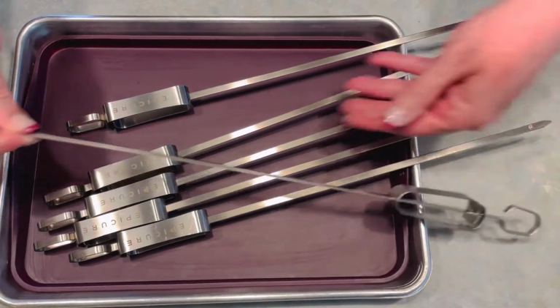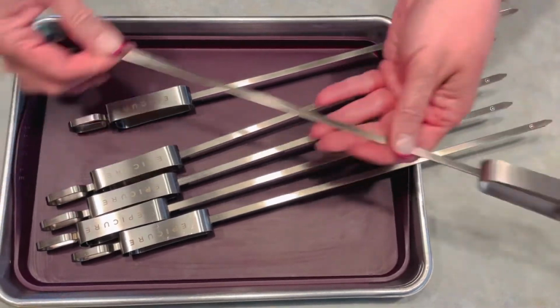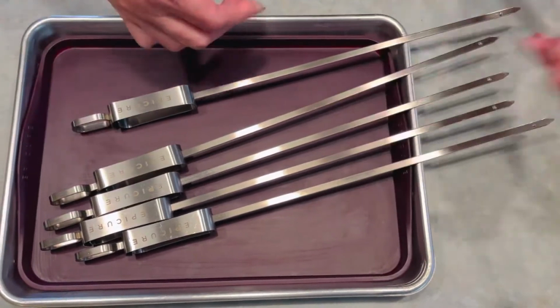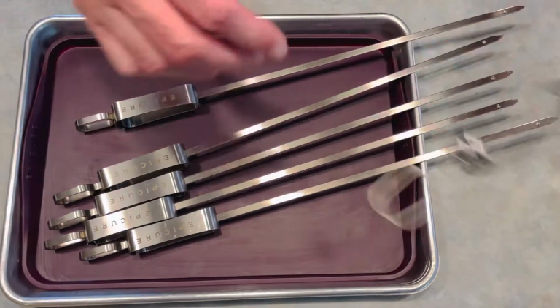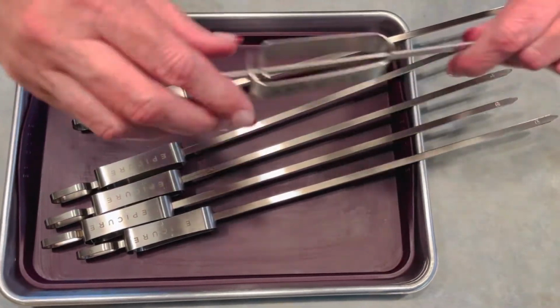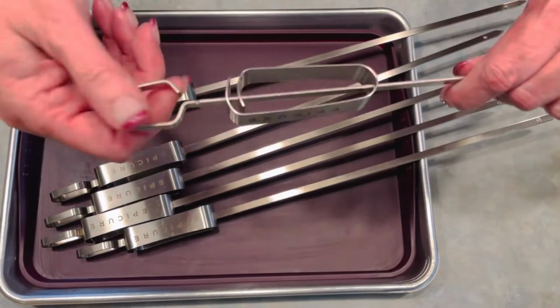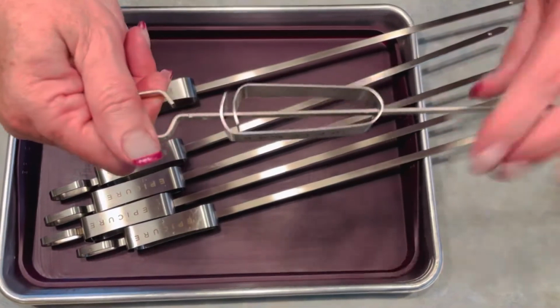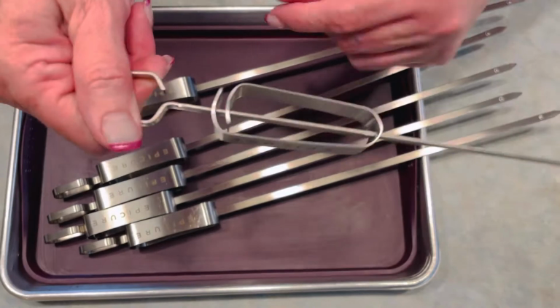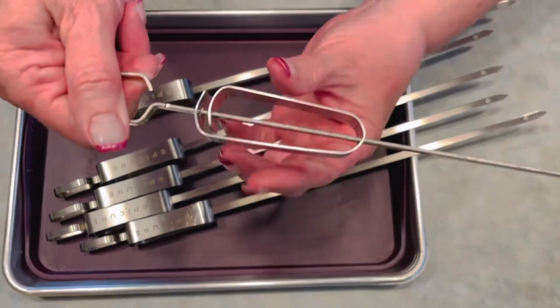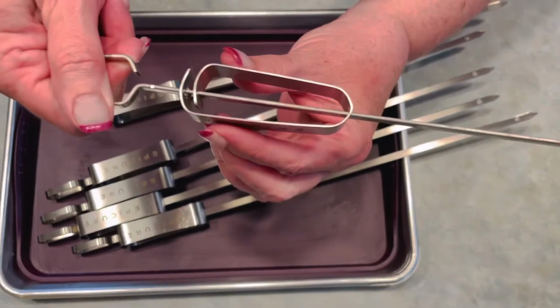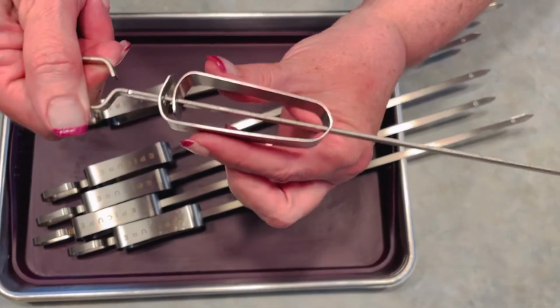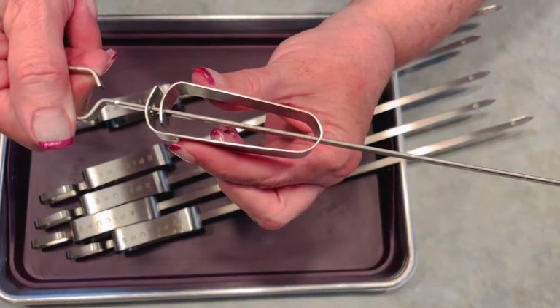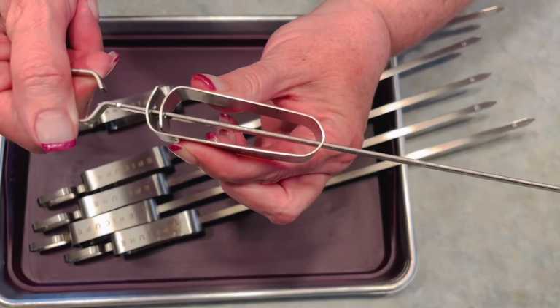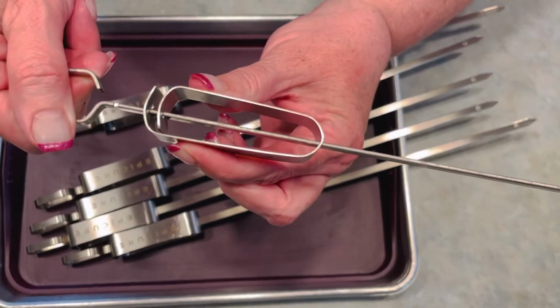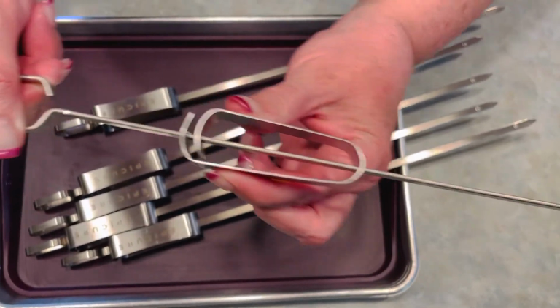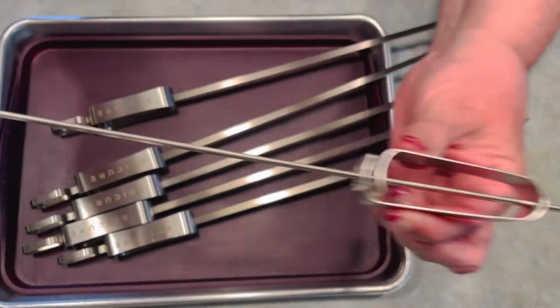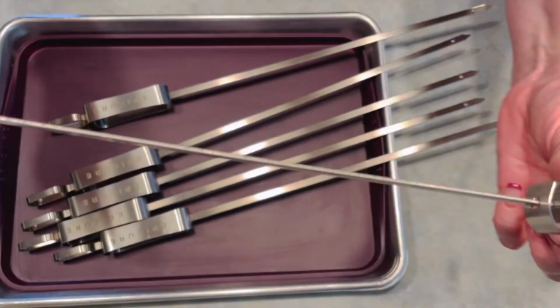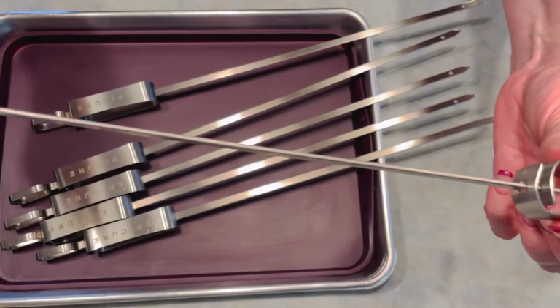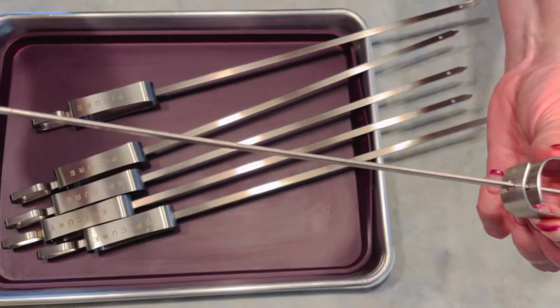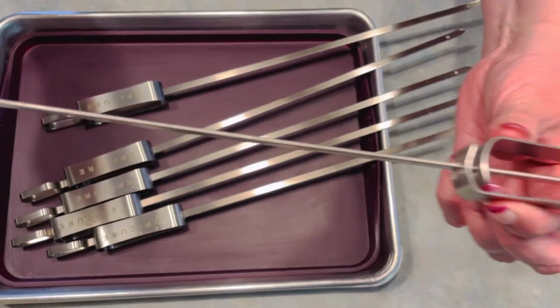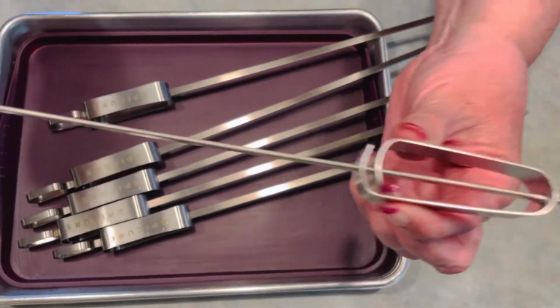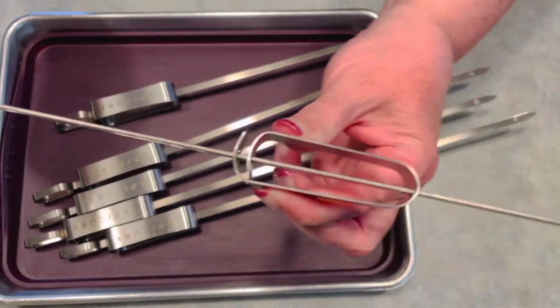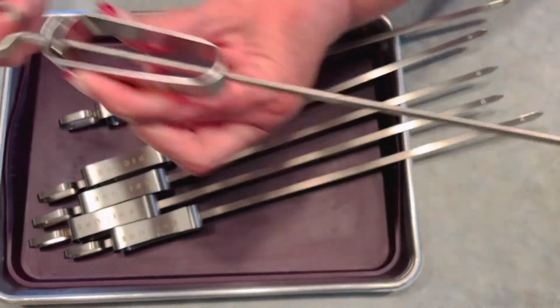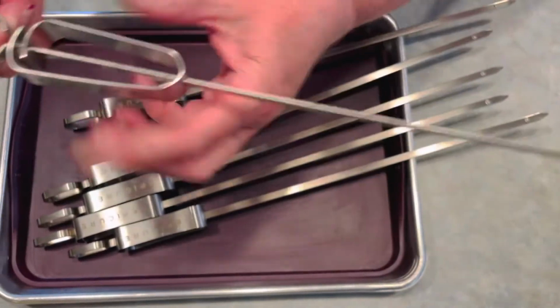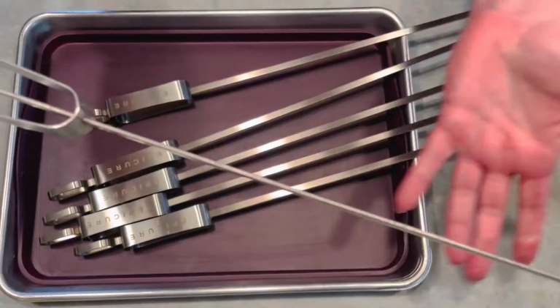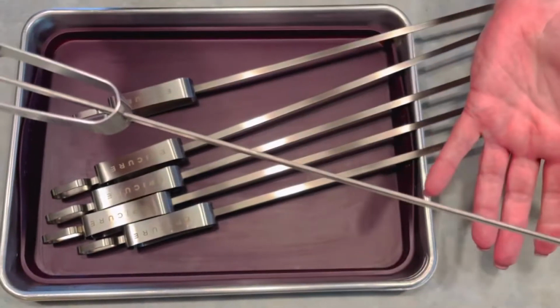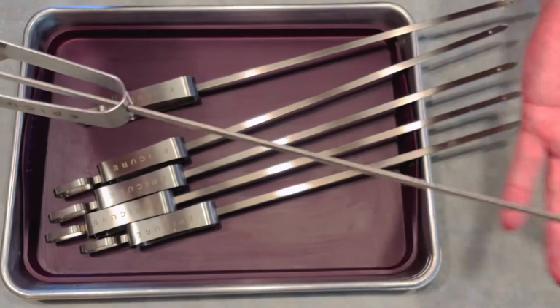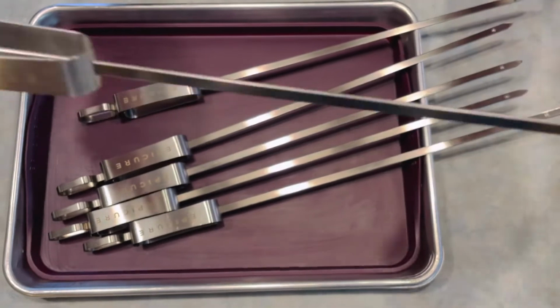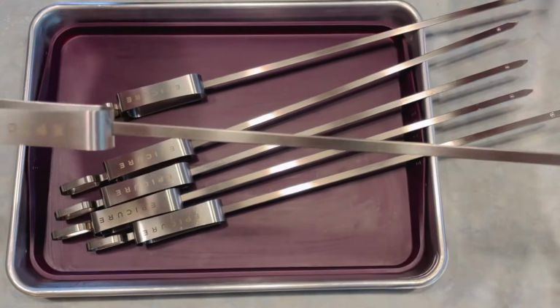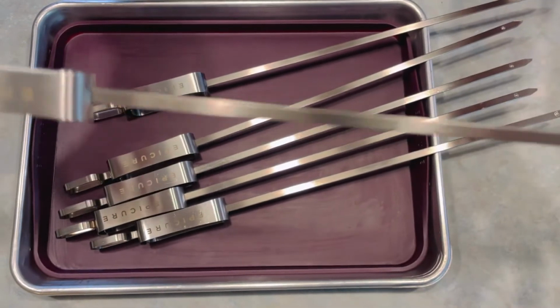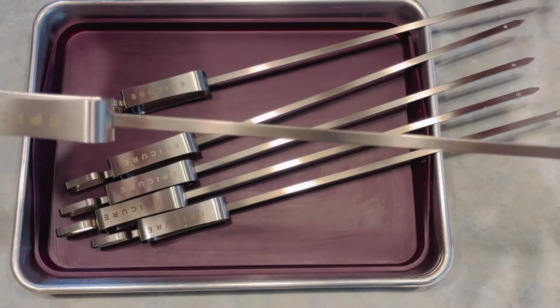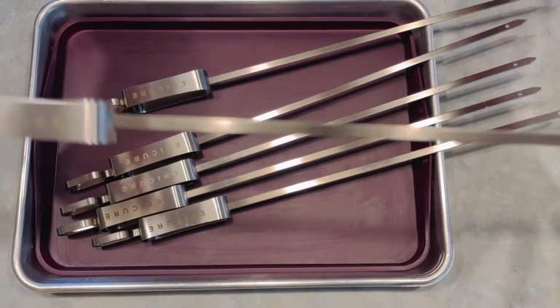Did you see that? Let's try it again. Super simple — squeeze it together and slide, and everything comes right off onto your plate. It's really, really slick.